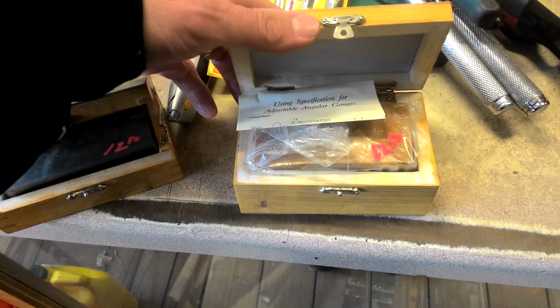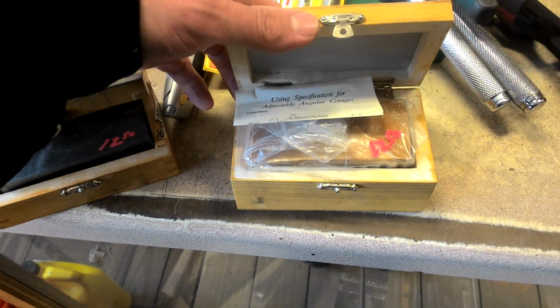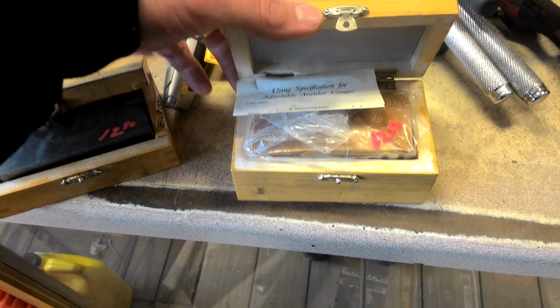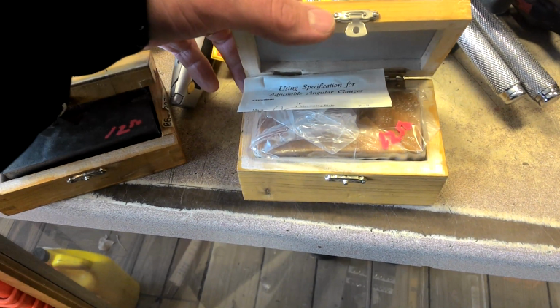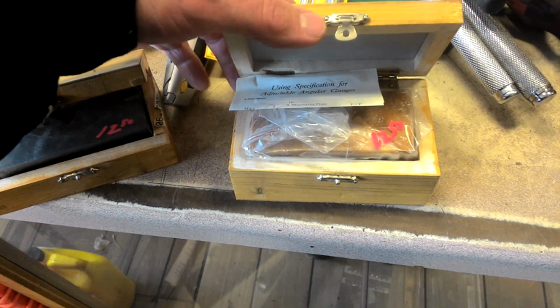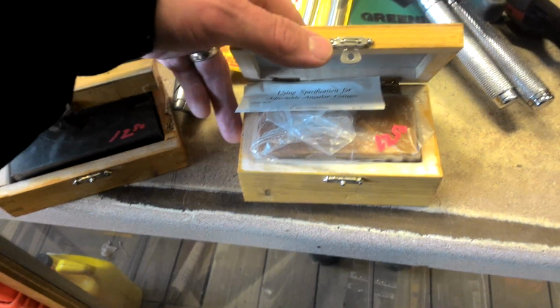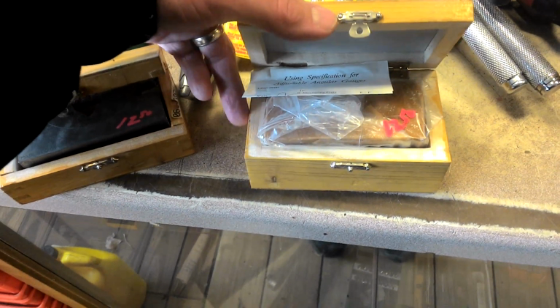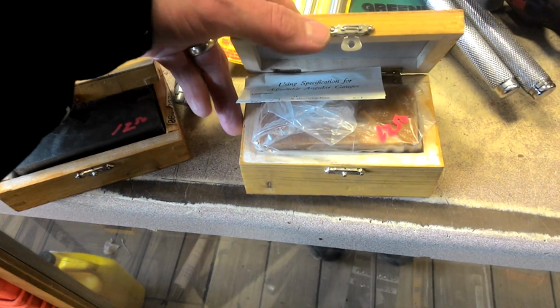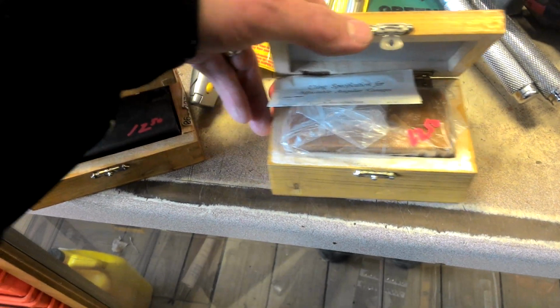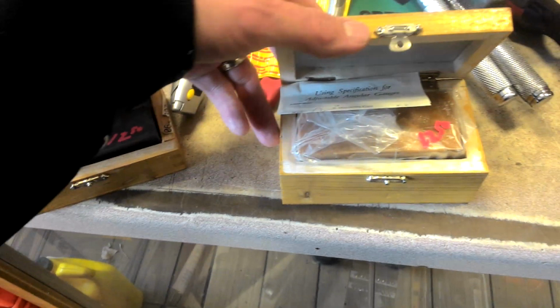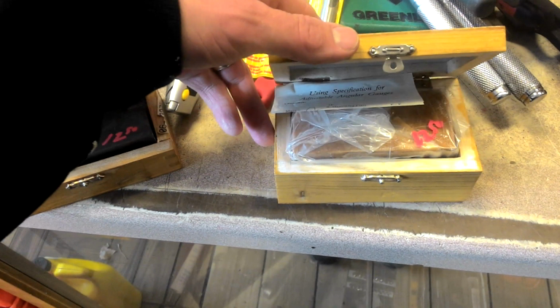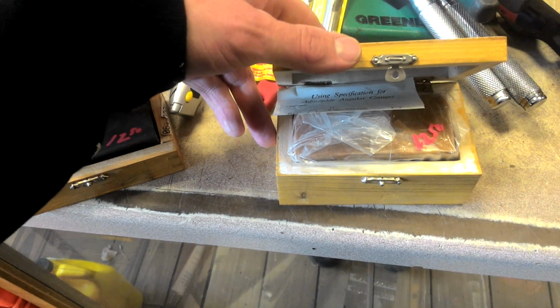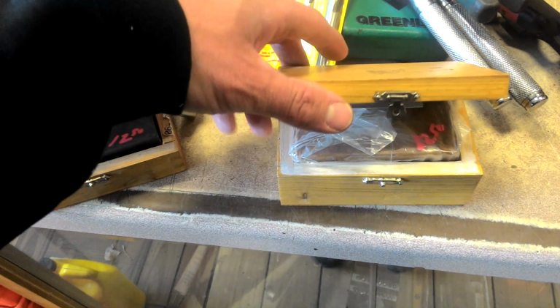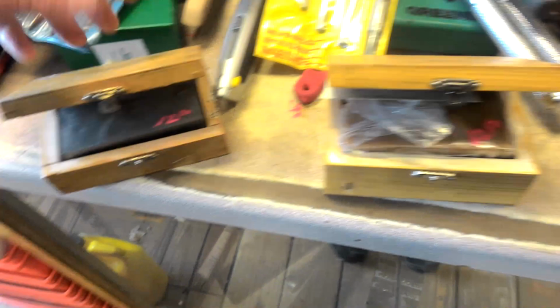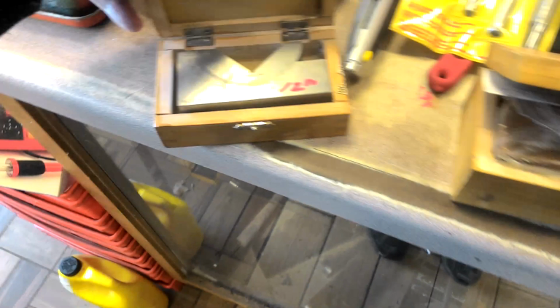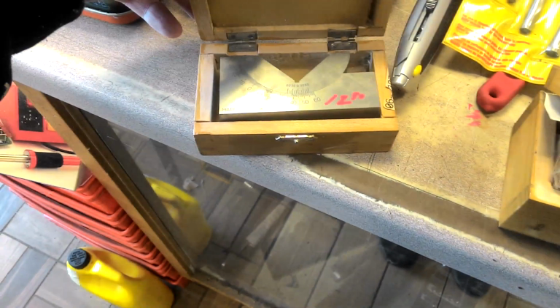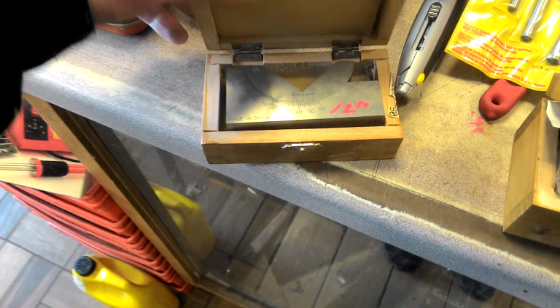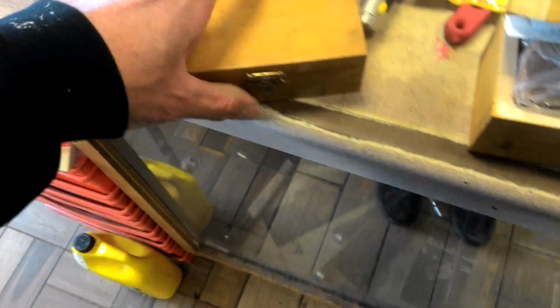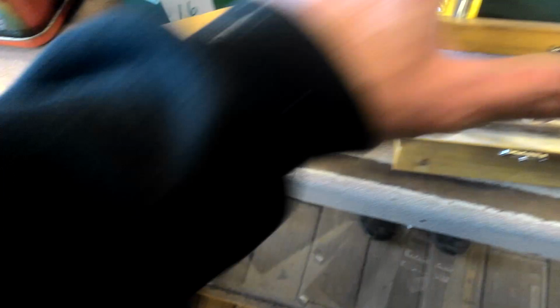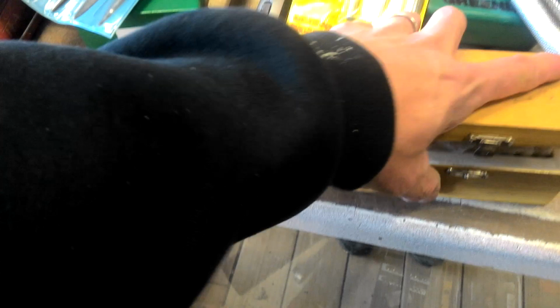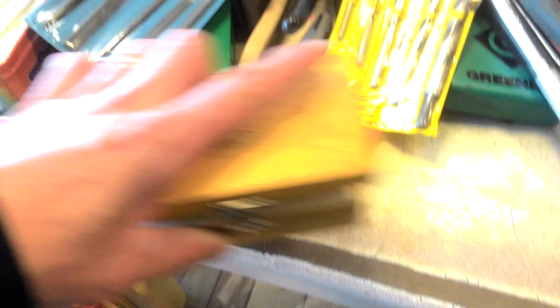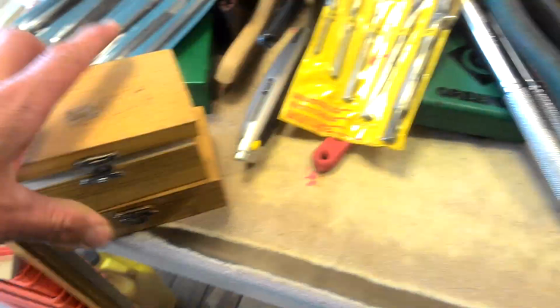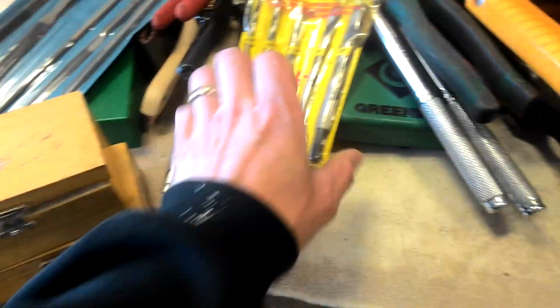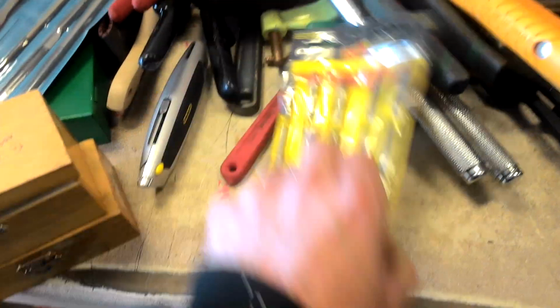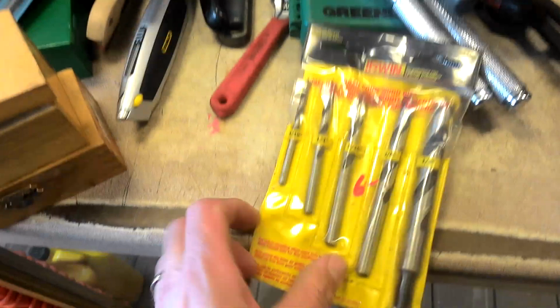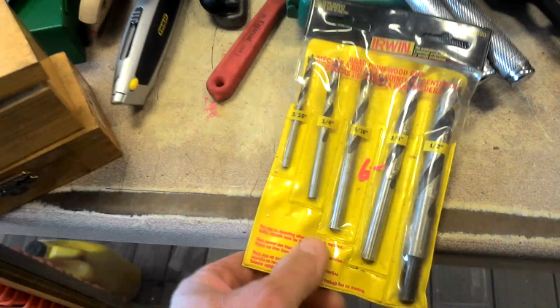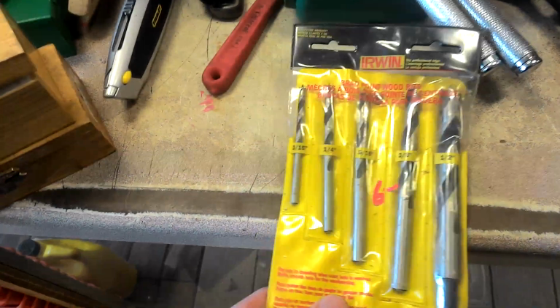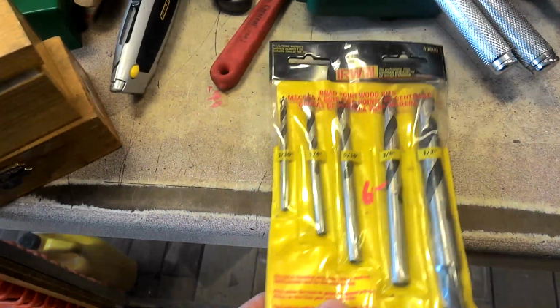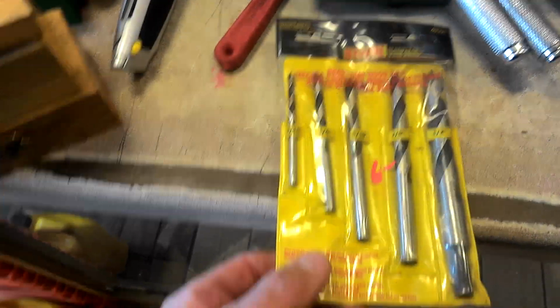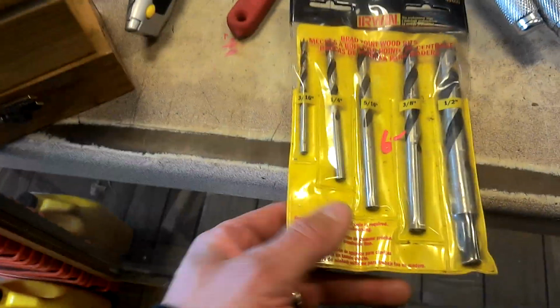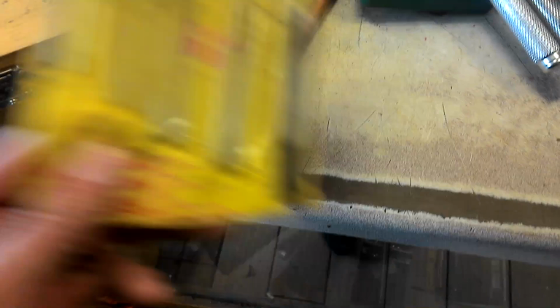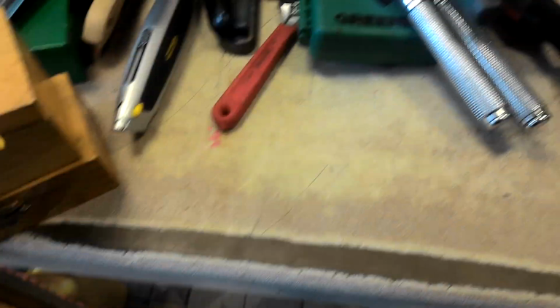$12.50 for the made-in-China adjustable angular gauge. There's another one there, $12.50. Irwin Brad Point bits, $6 for the package.